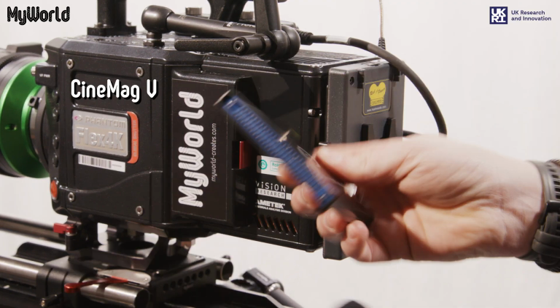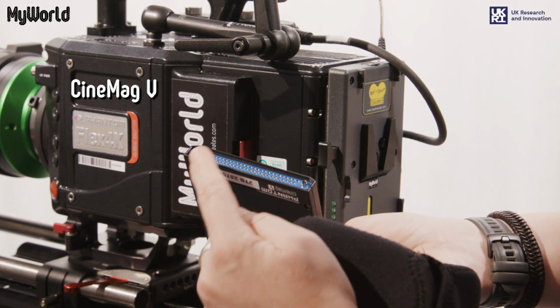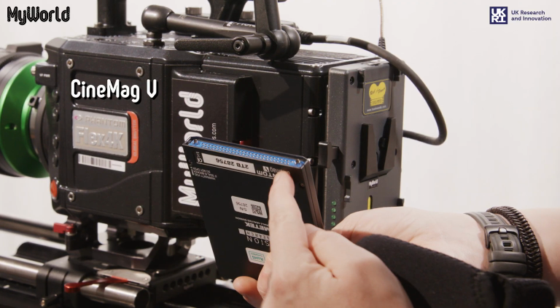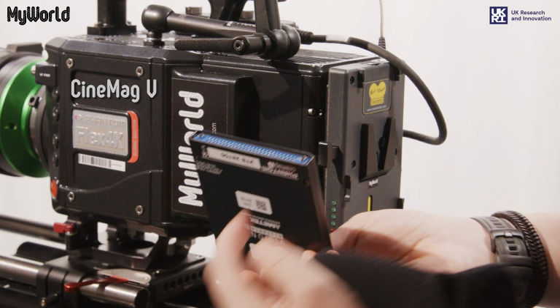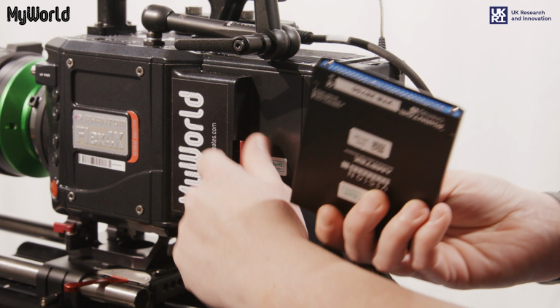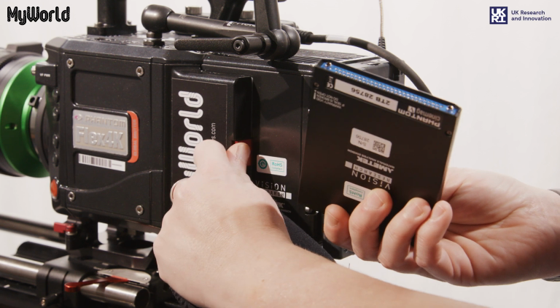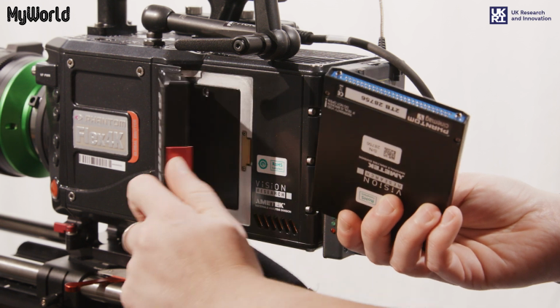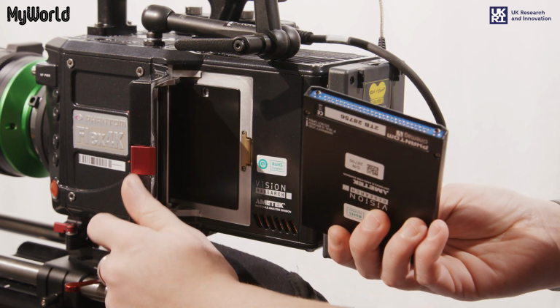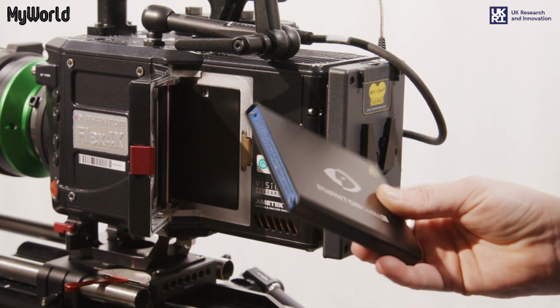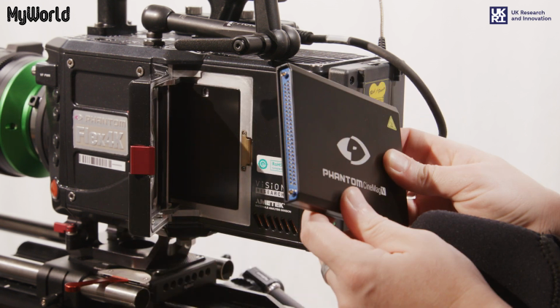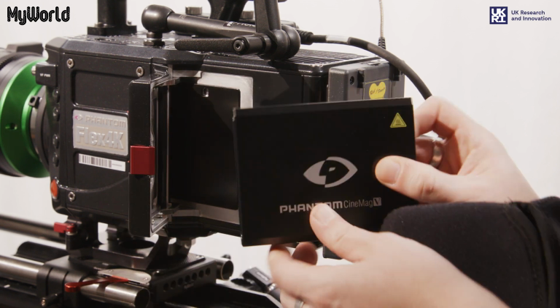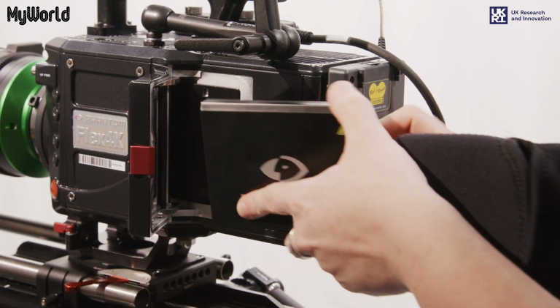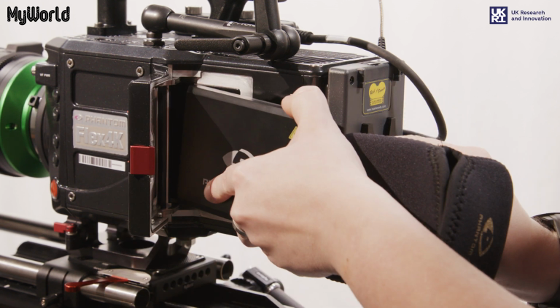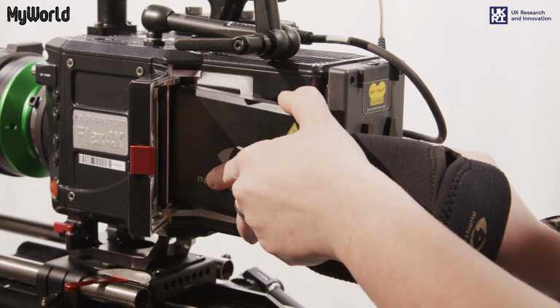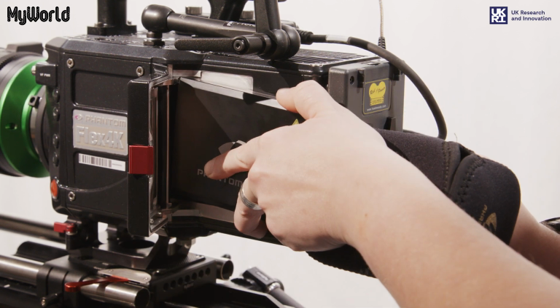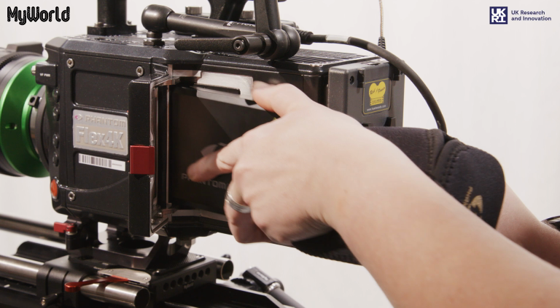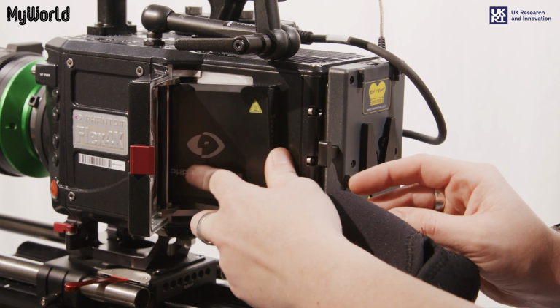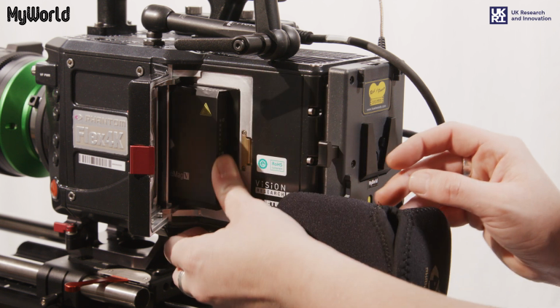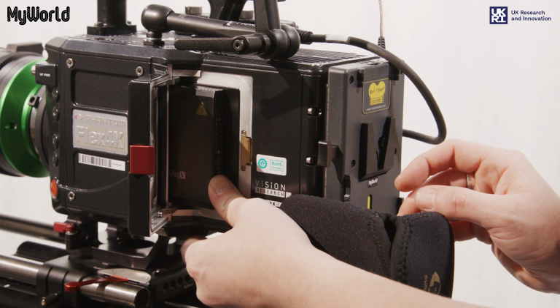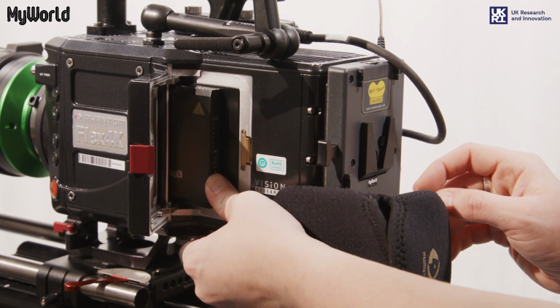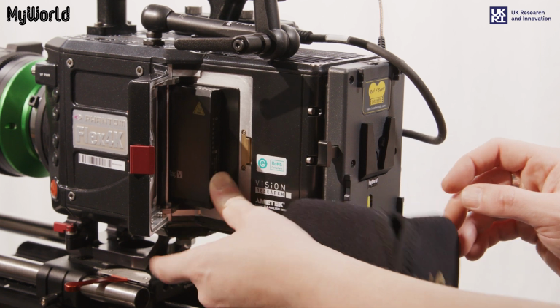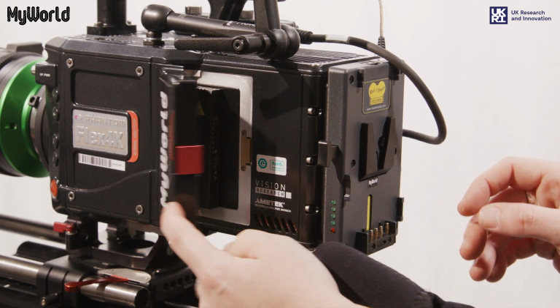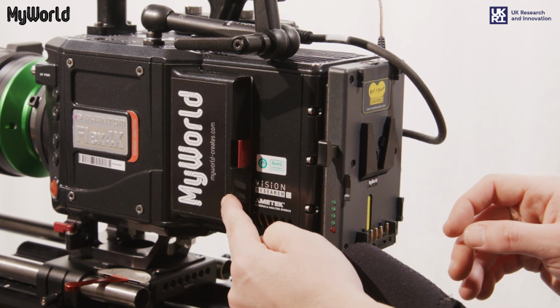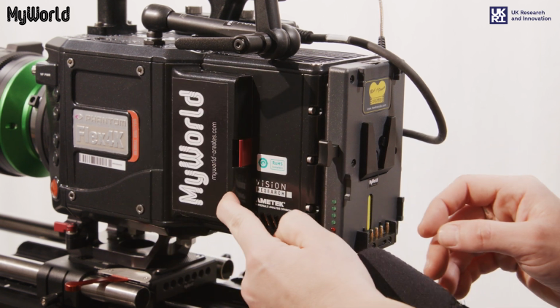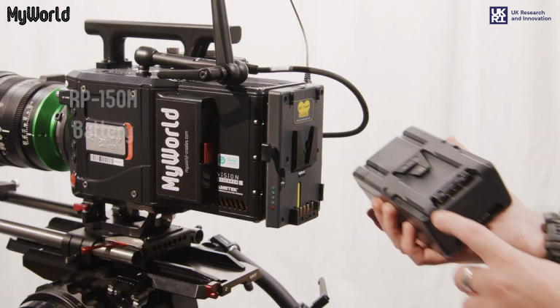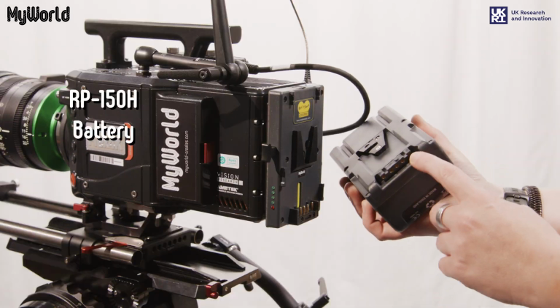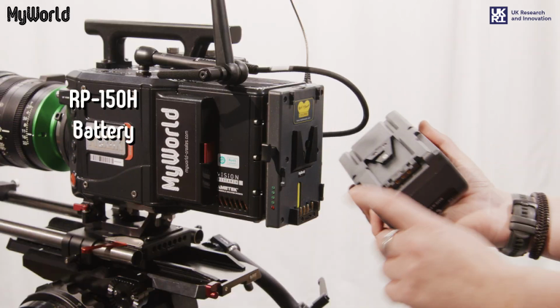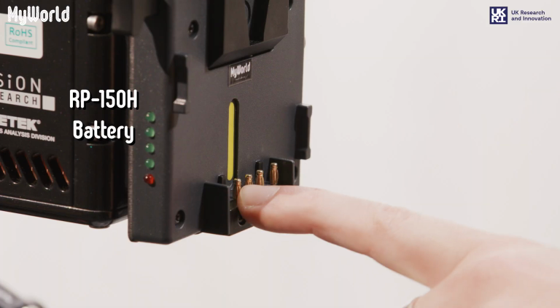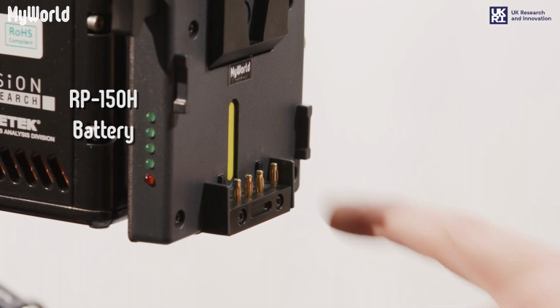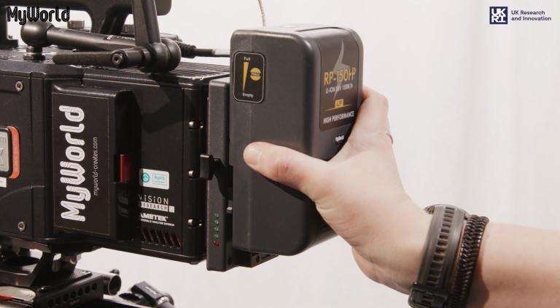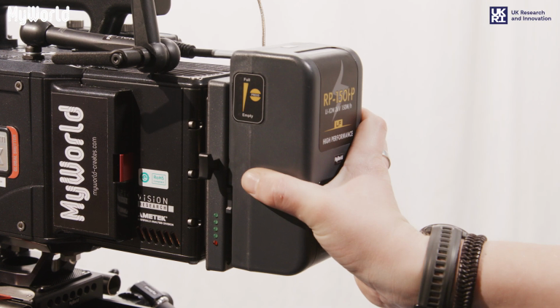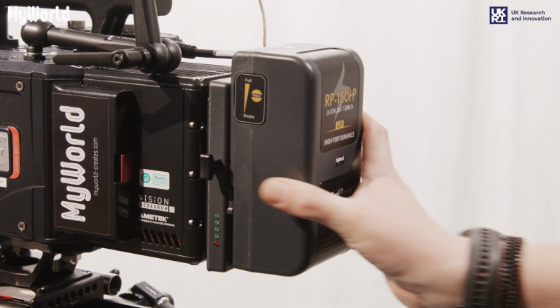Ensuring the pins face inwards, open the media card slot and insert the CineMag camera card. Make sure the pins are facing downwards and attach the 26V battery.